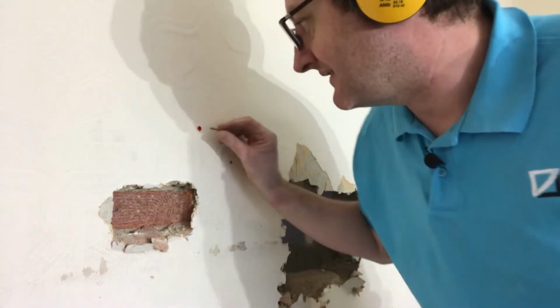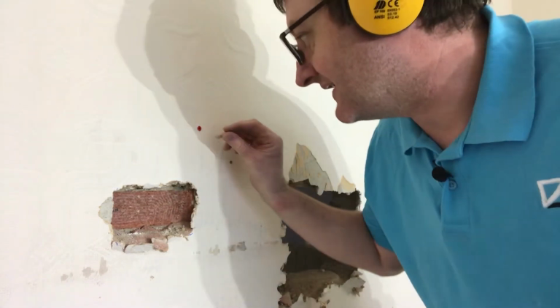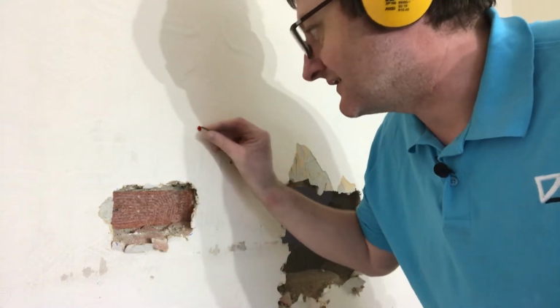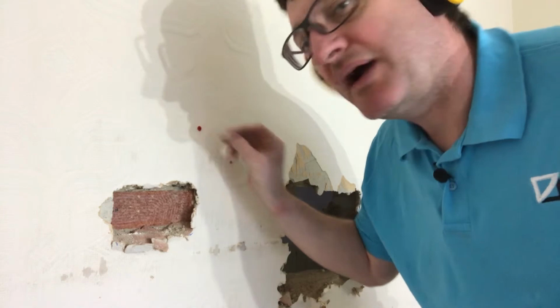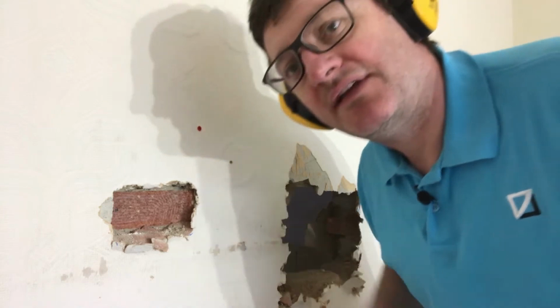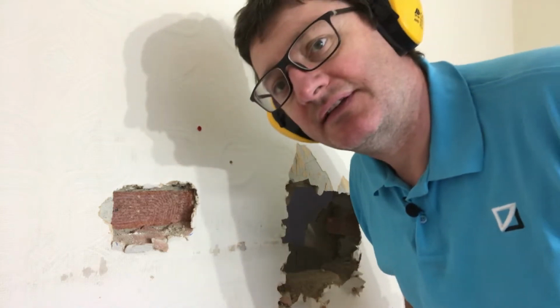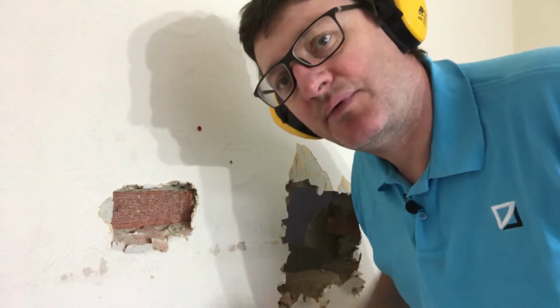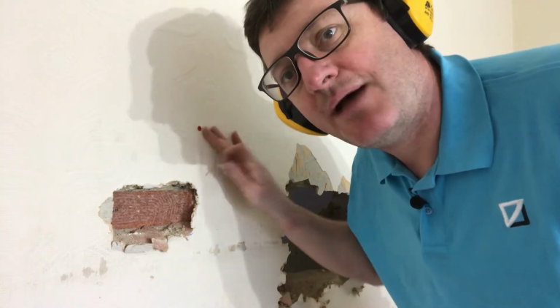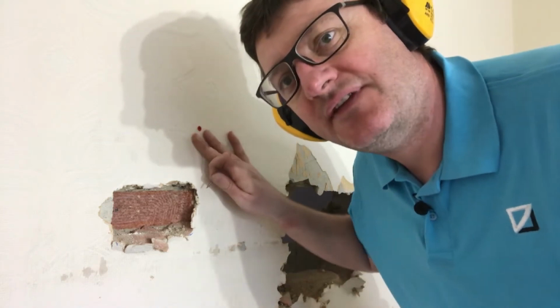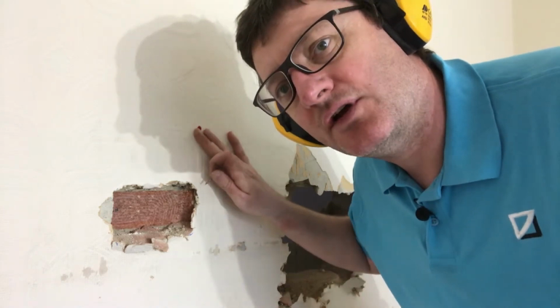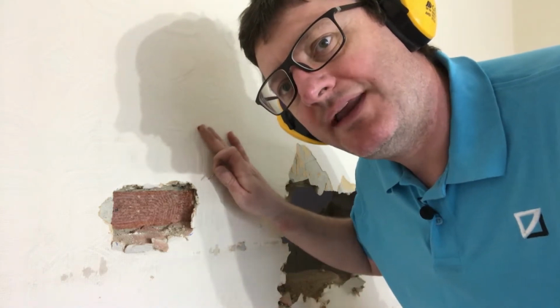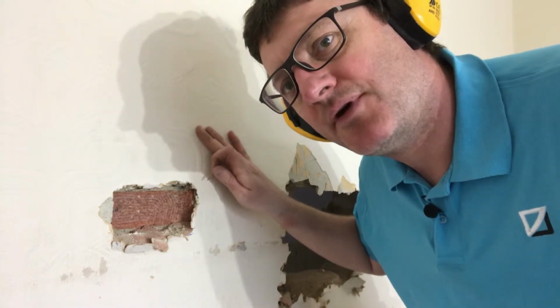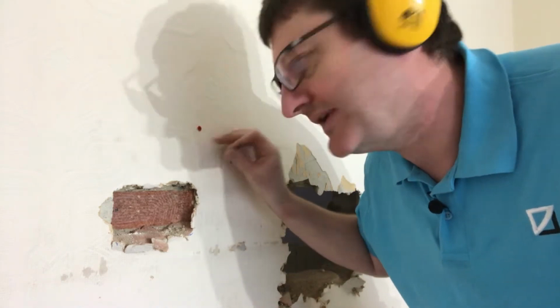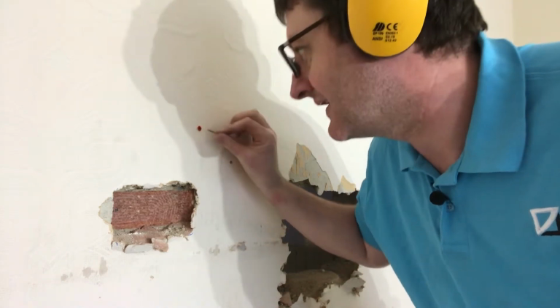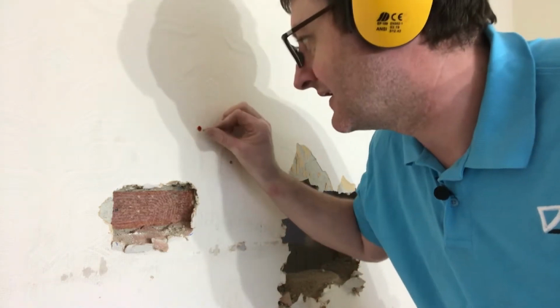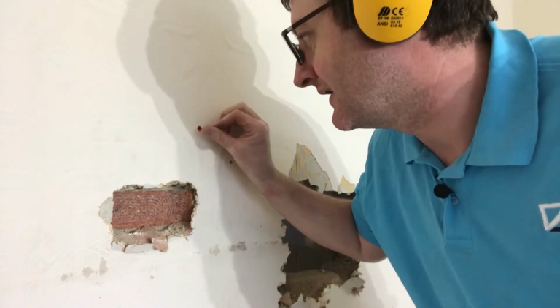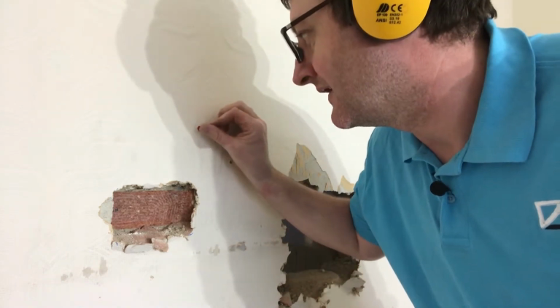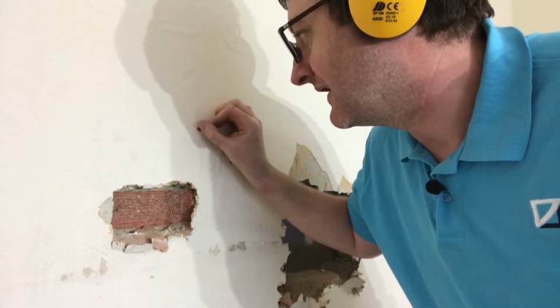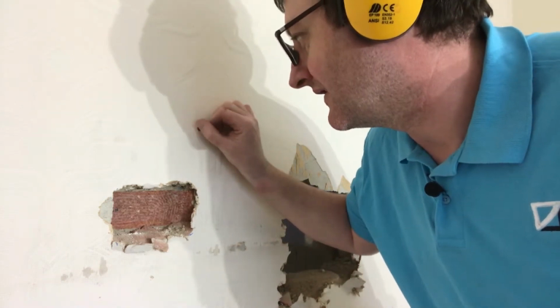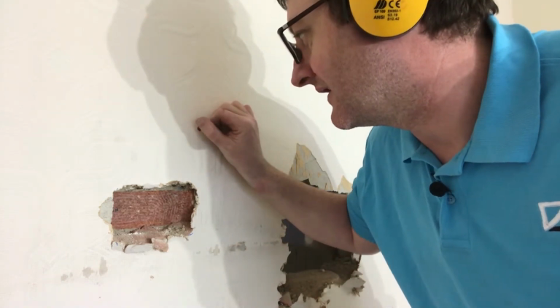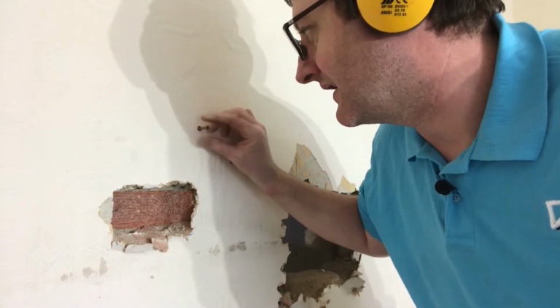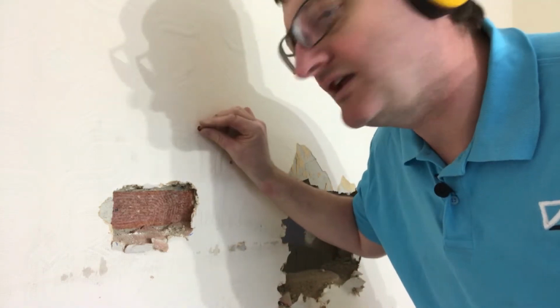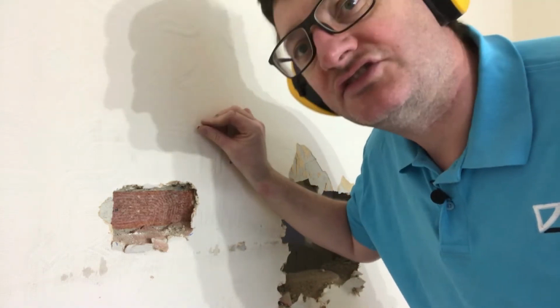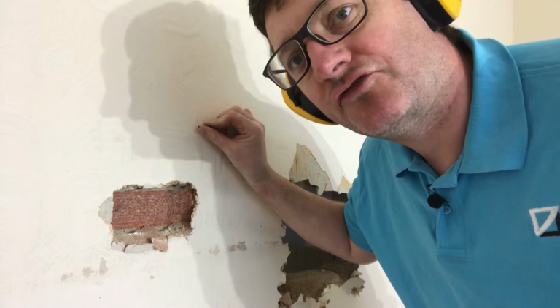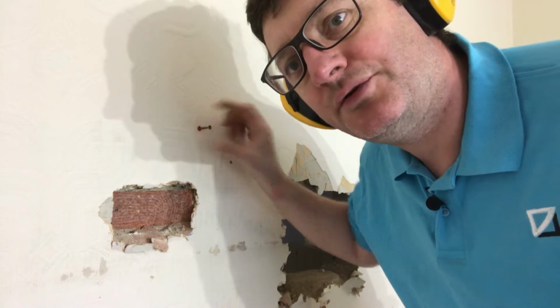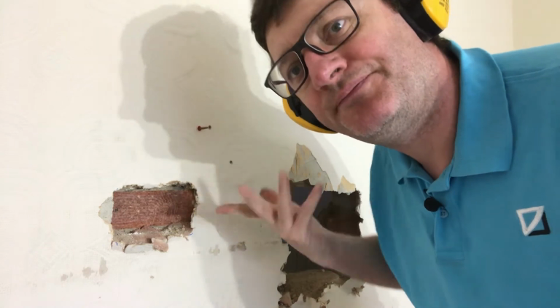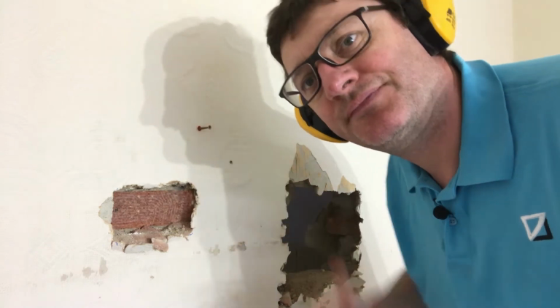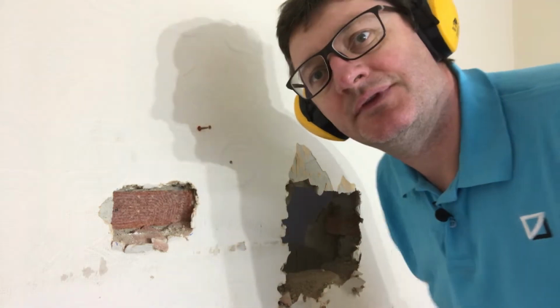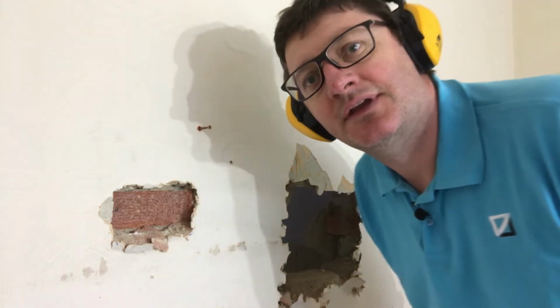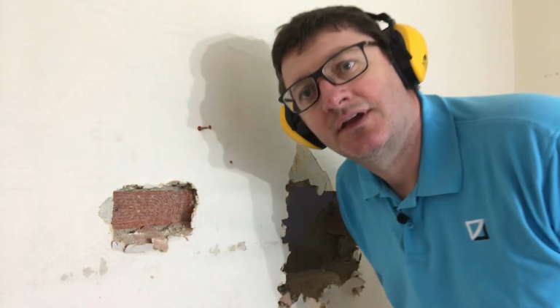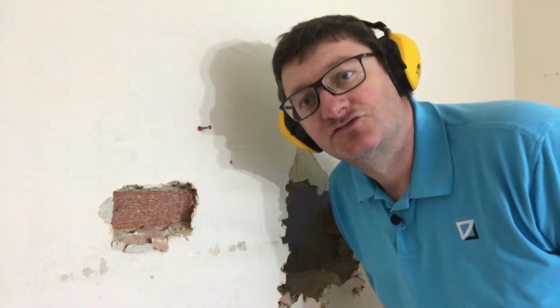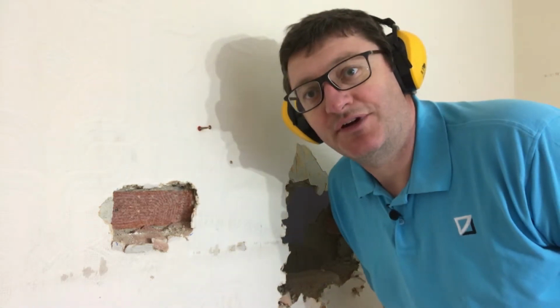Simply push your roll plug in. You might want to give it a little tap with a hammer if it's not going in properly. Then in goes your screw — job done.